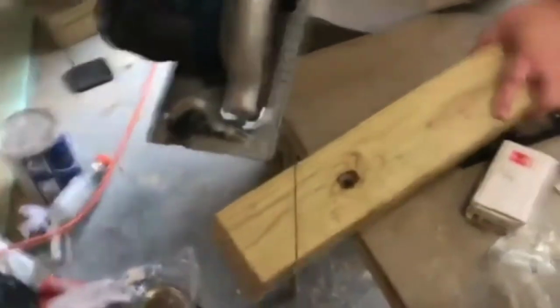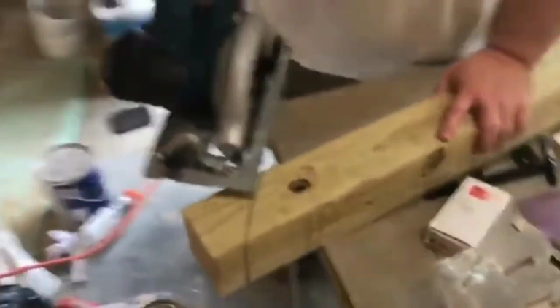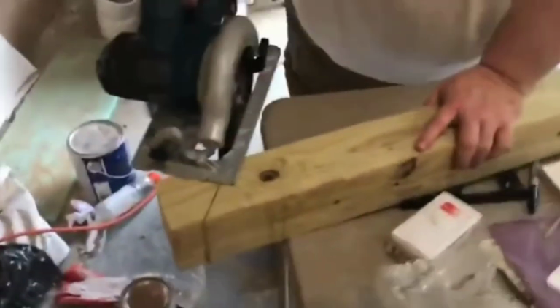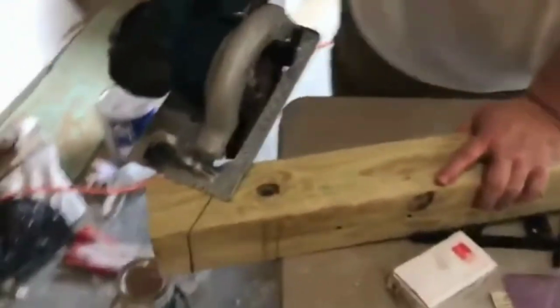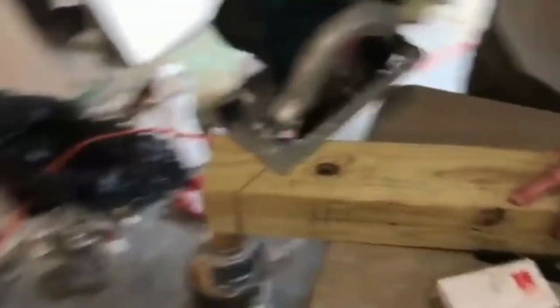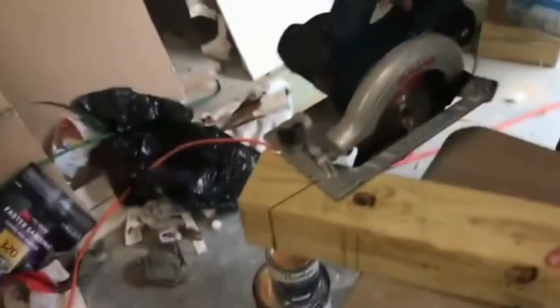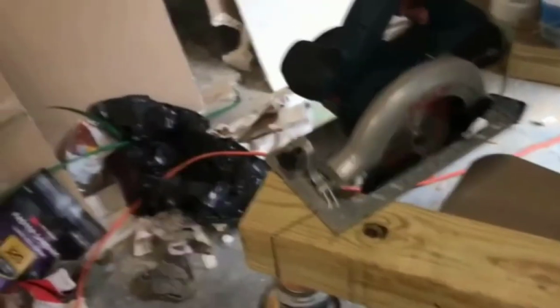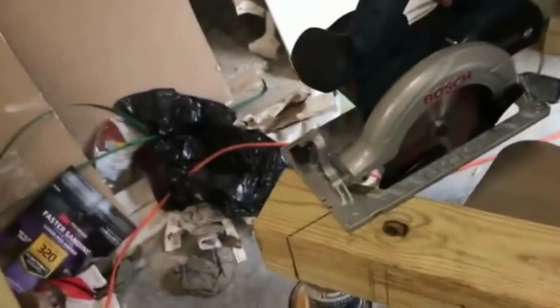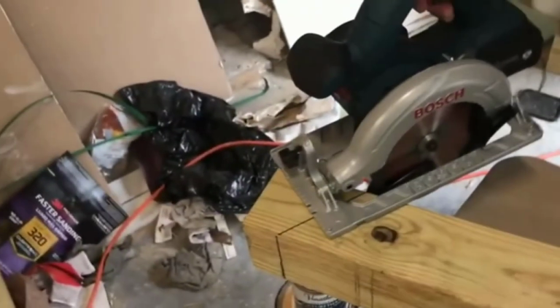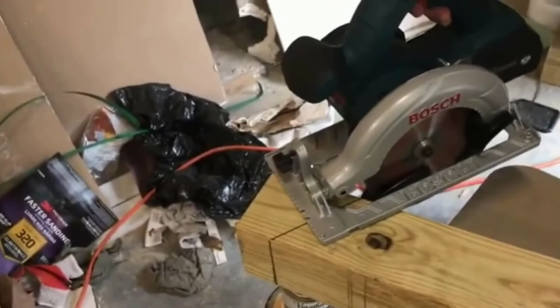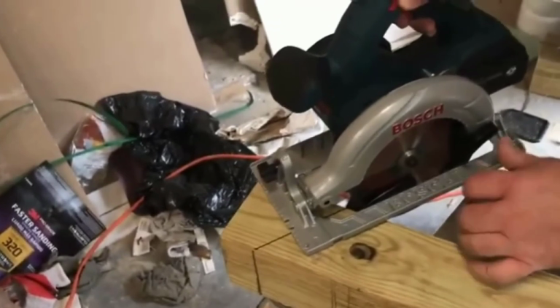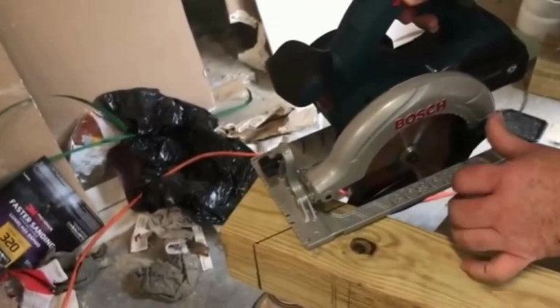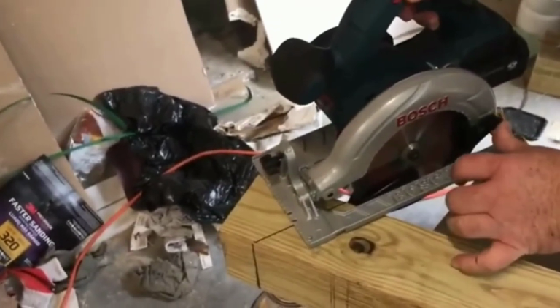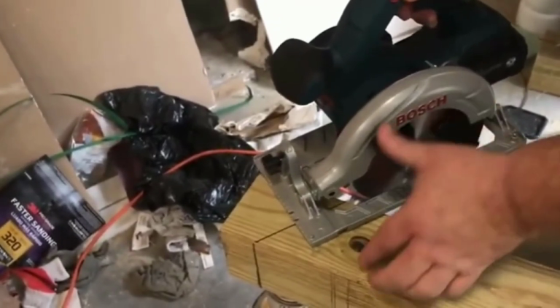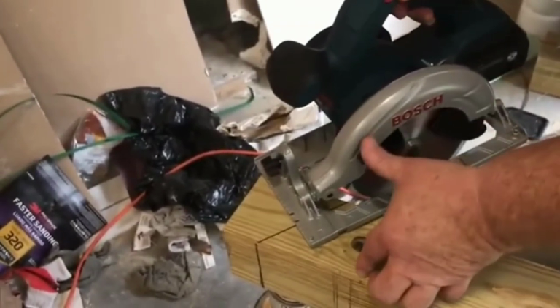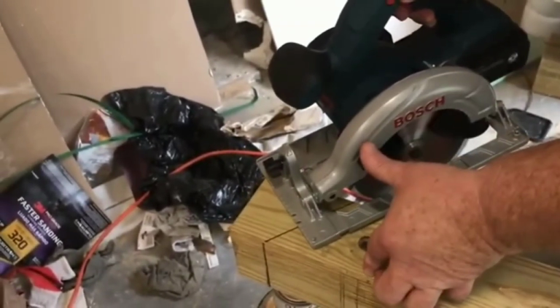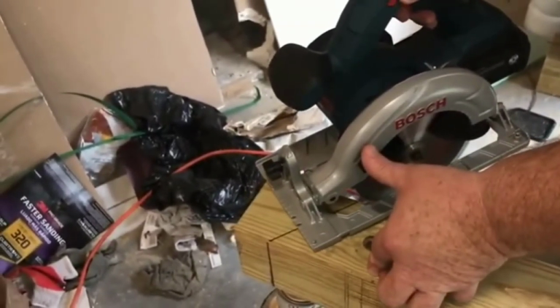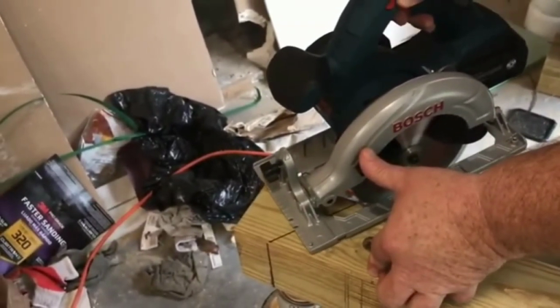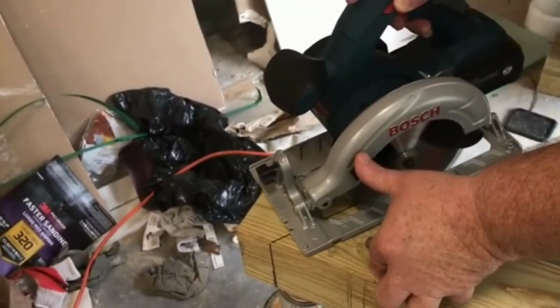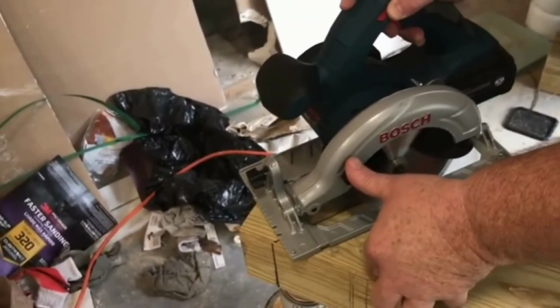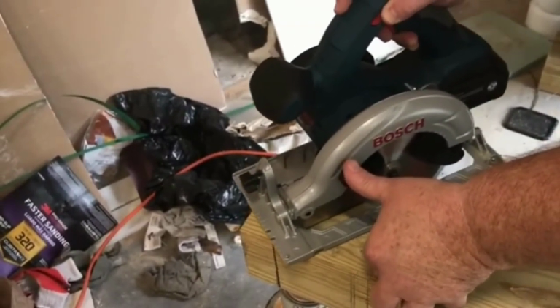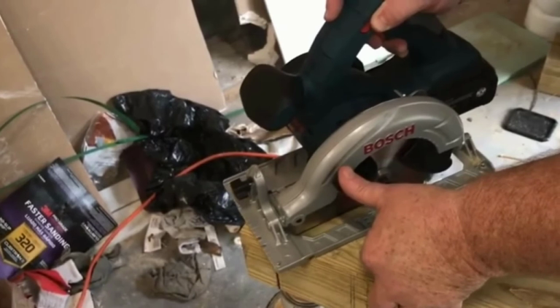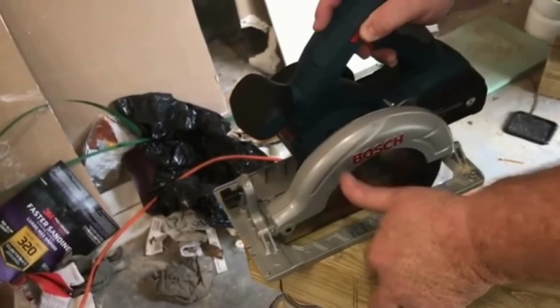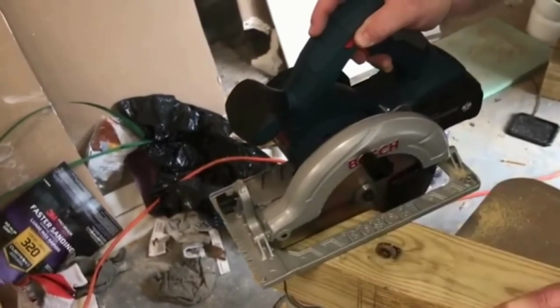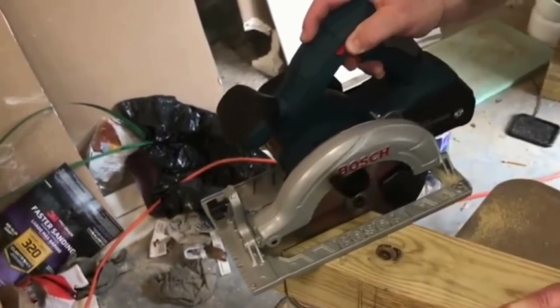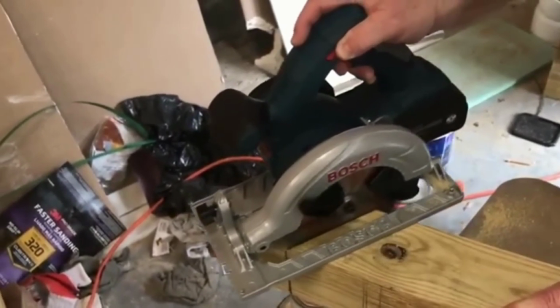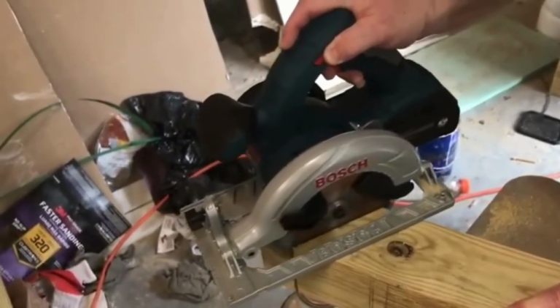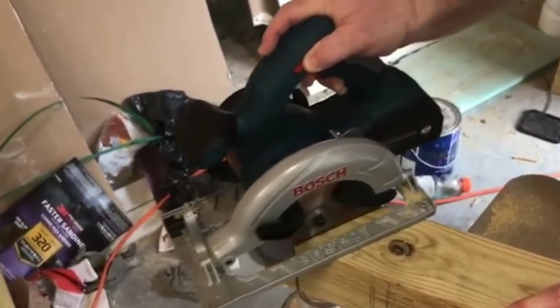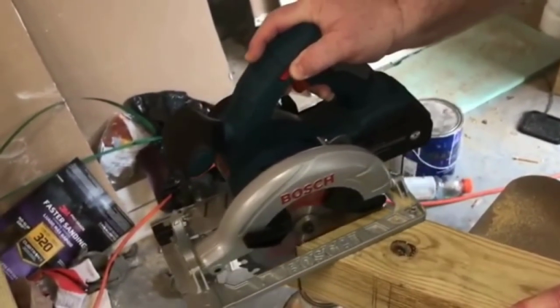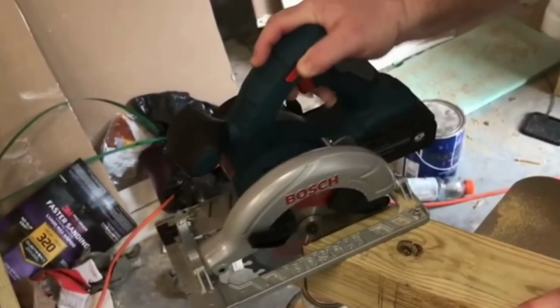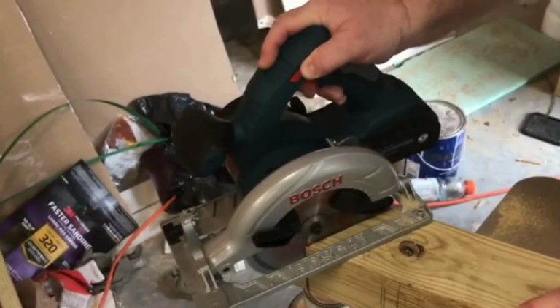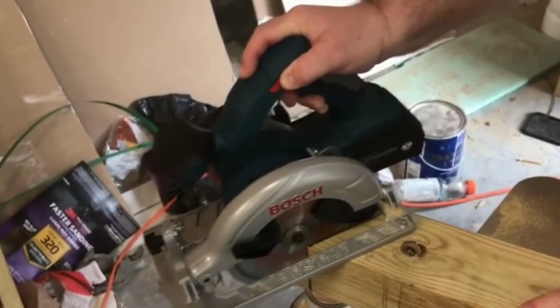Arbor Size: the arbor size of the model is 5/8 of an inch. Depth Adjustment: the model is designed with an adjustable depth of cut. Voltage: the cordless saw runs on 18 volts.